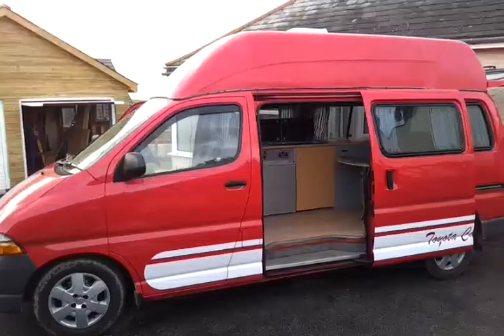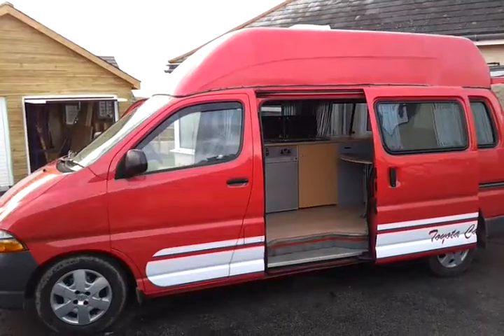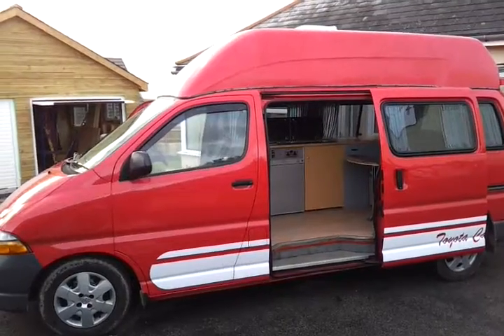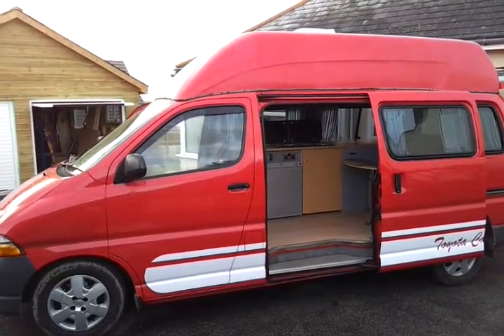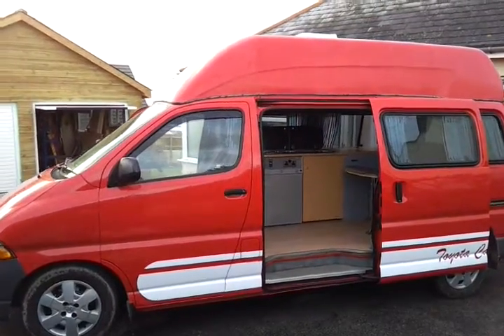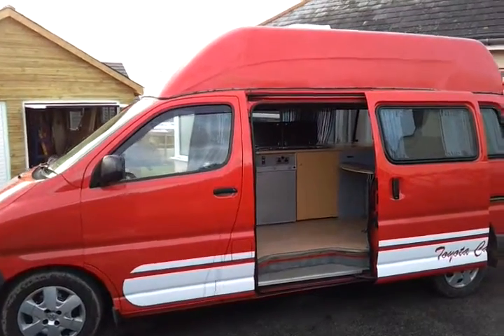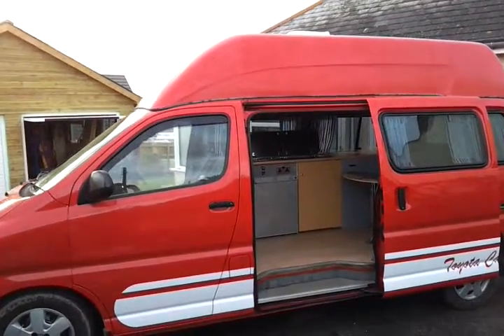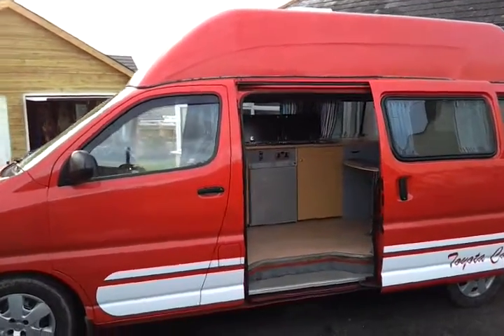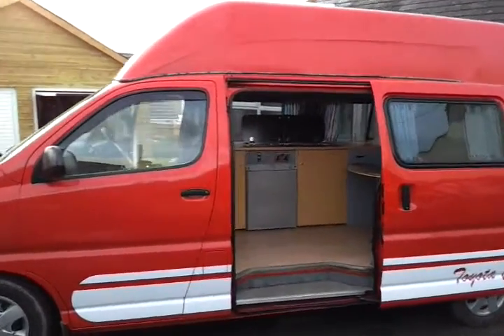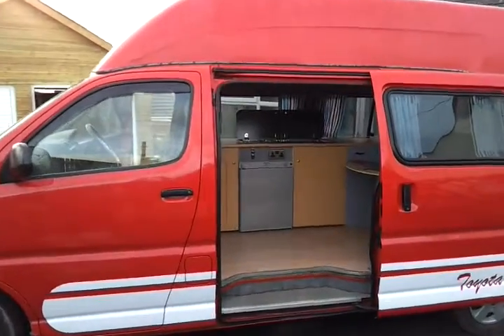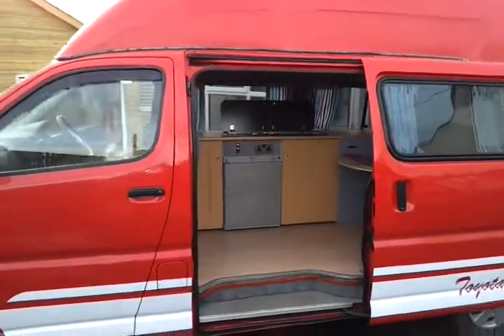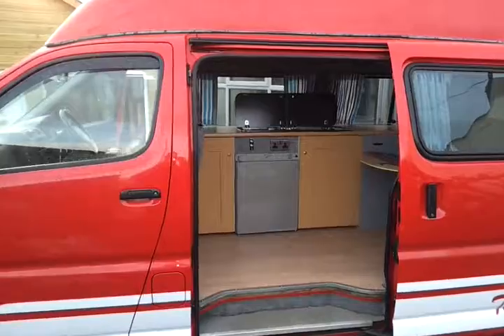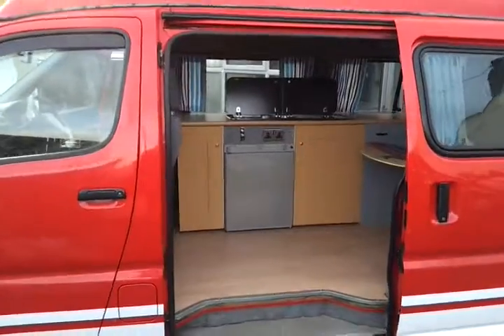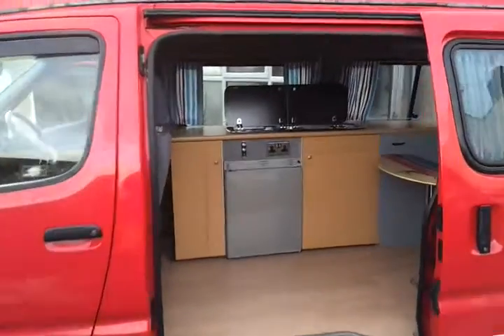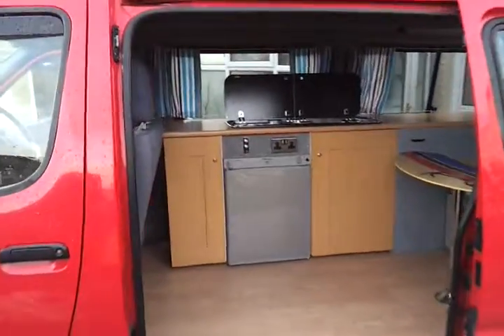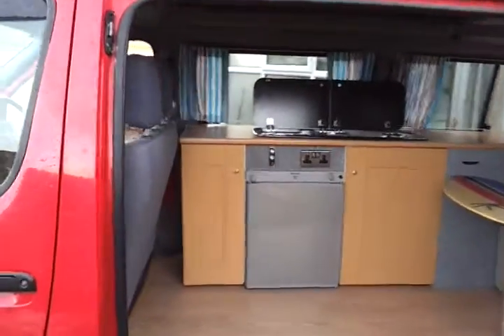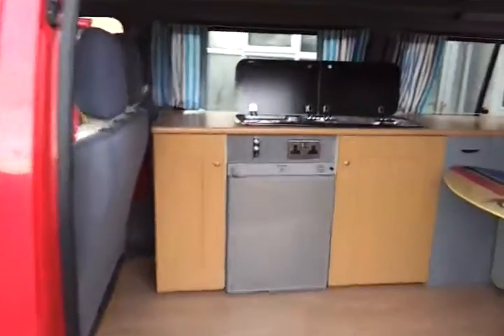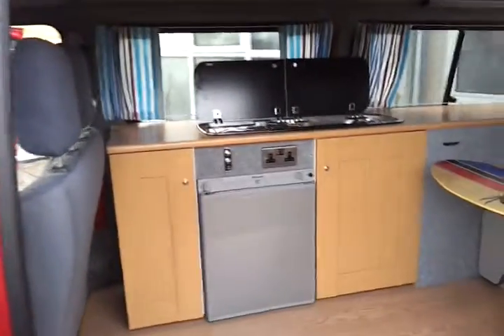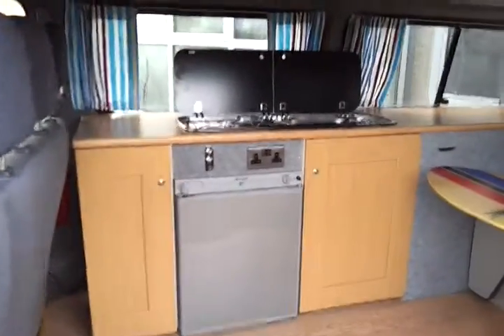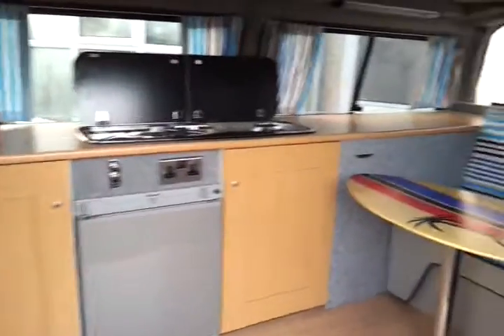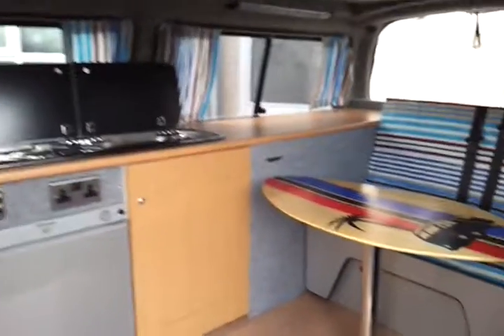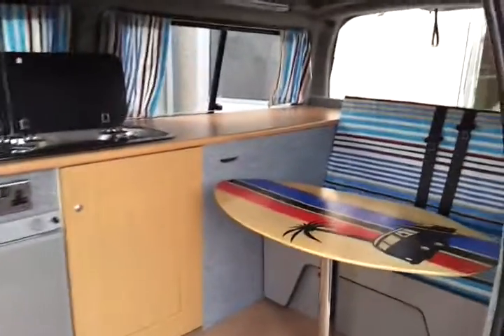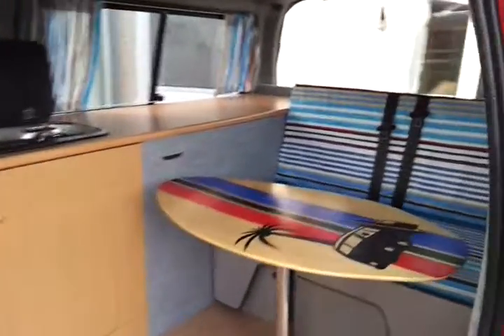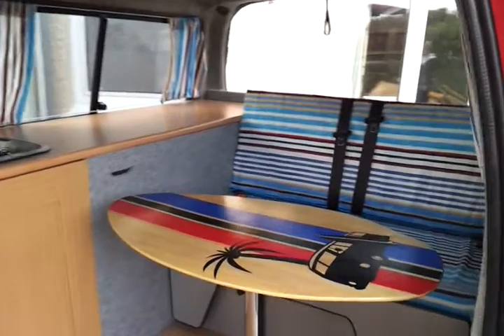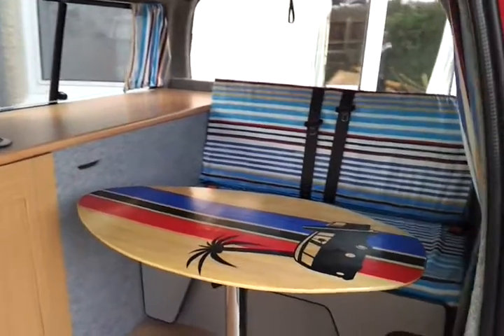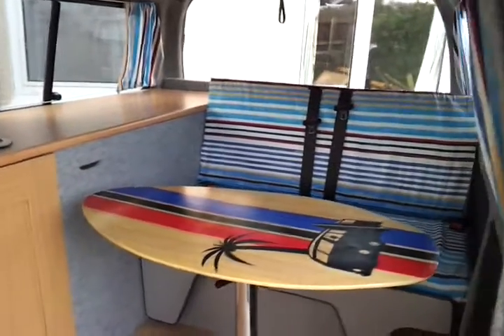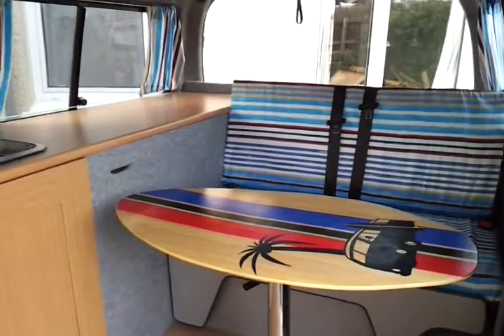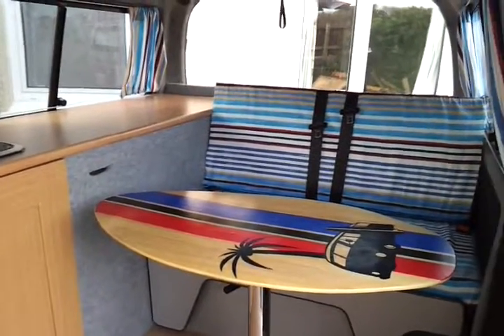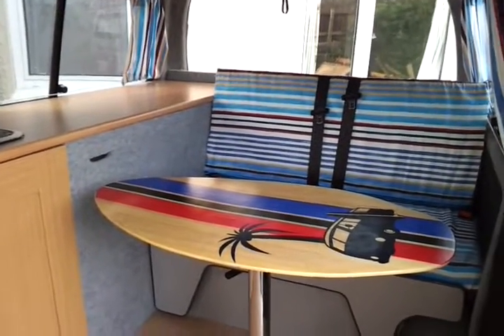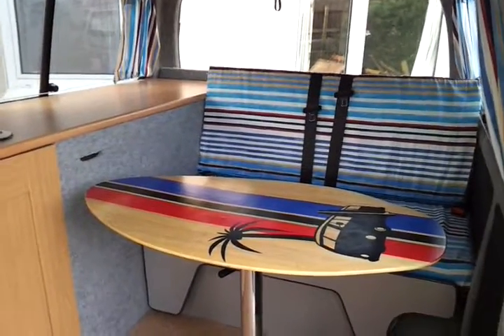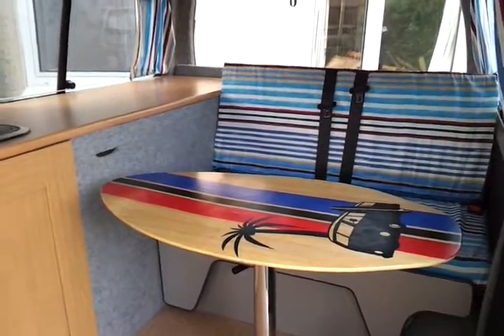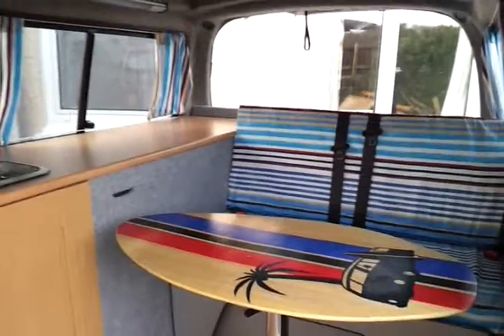We have a Toyota Hiace 2.5 diesel camper, 2001 conversion, just finished. Still got a little bit of finishing to do on the seat covers, but ignore that.